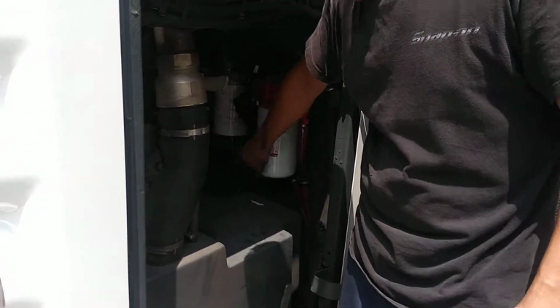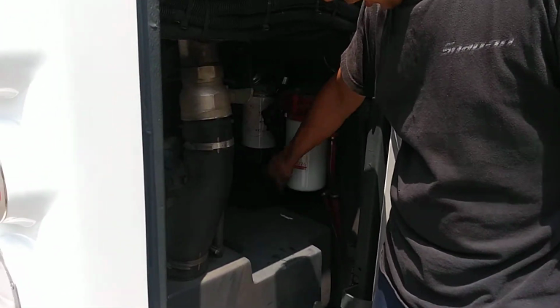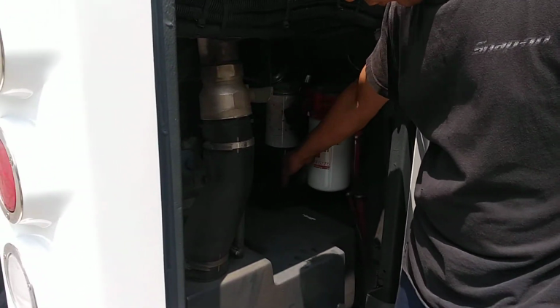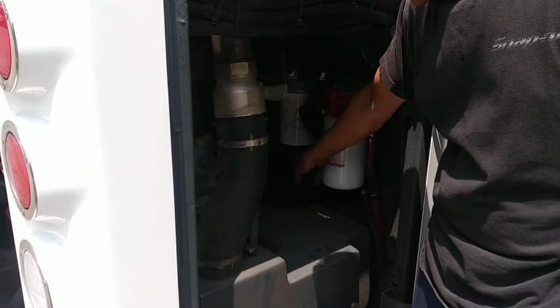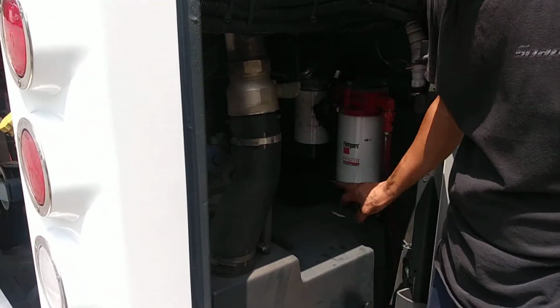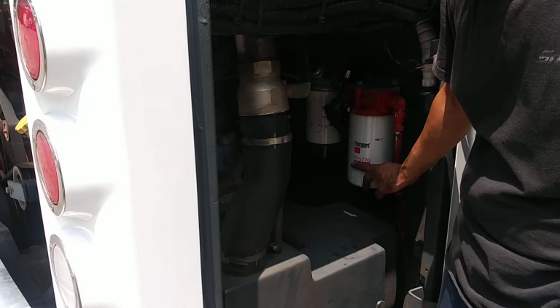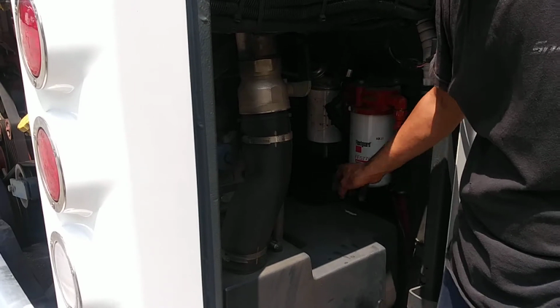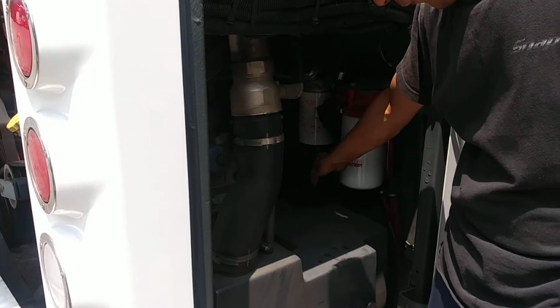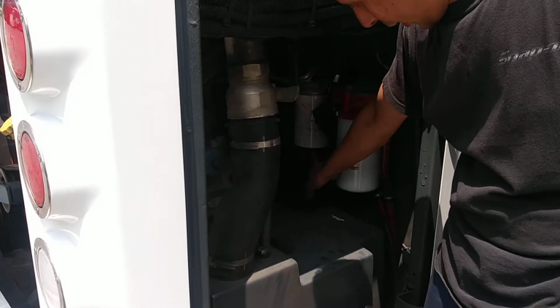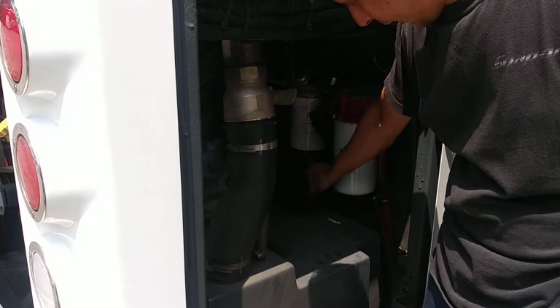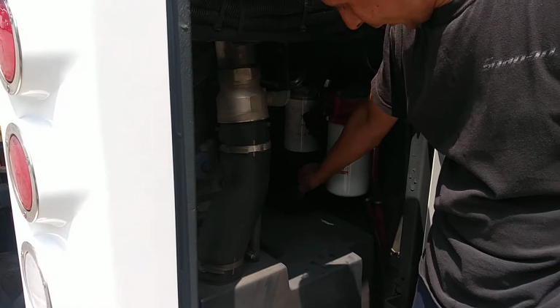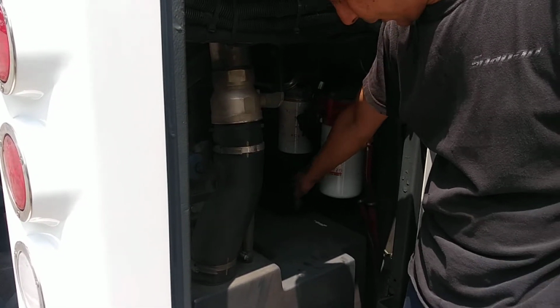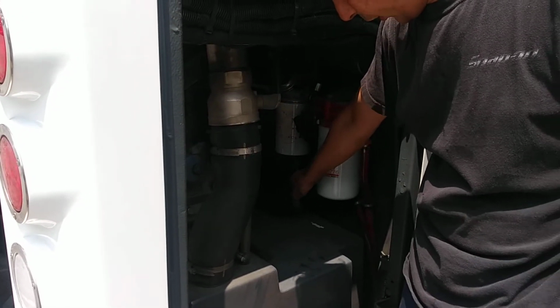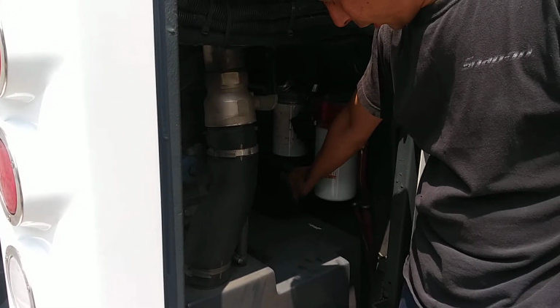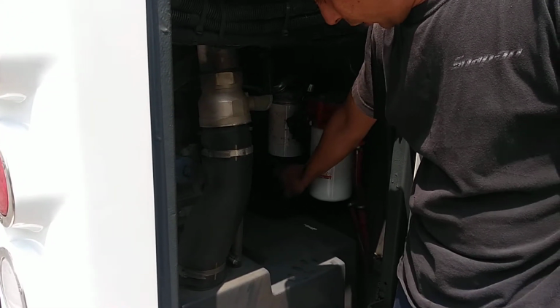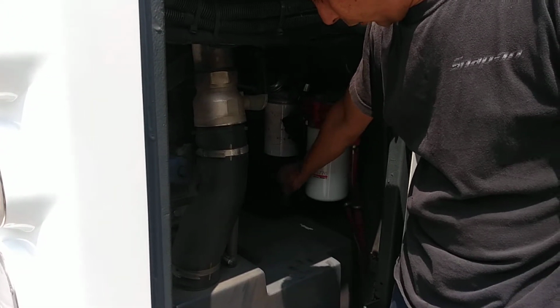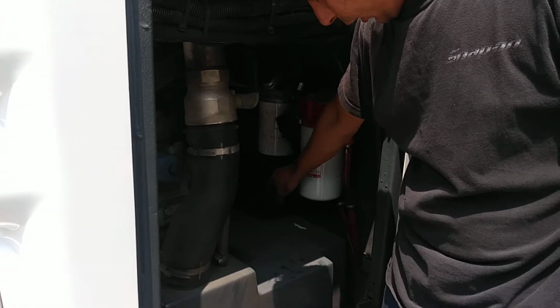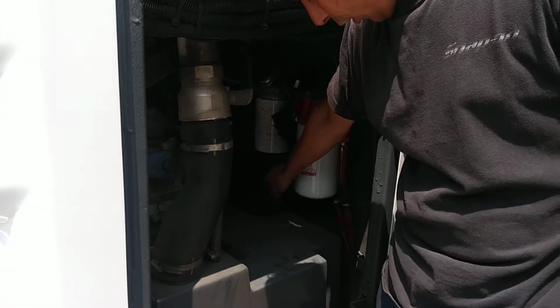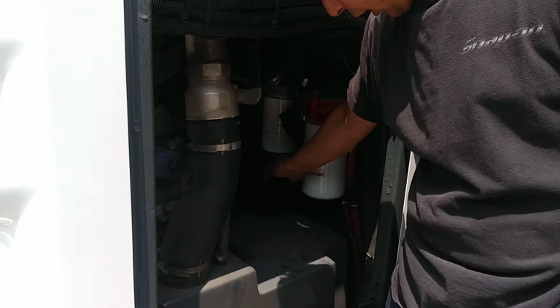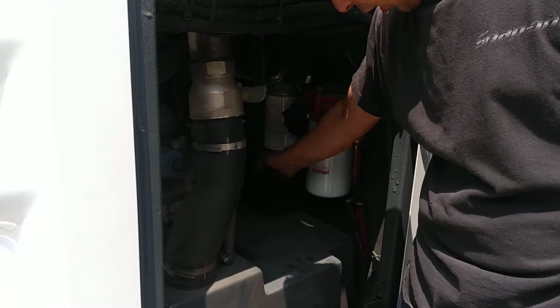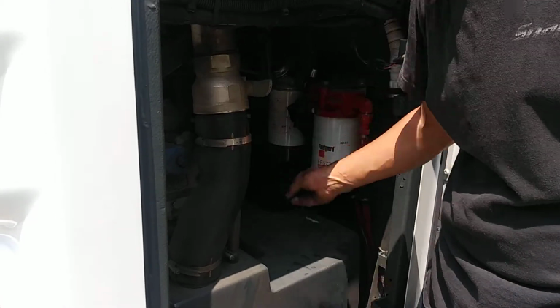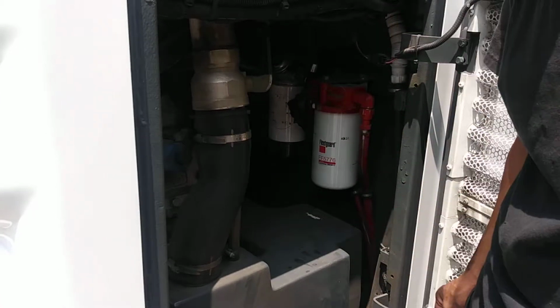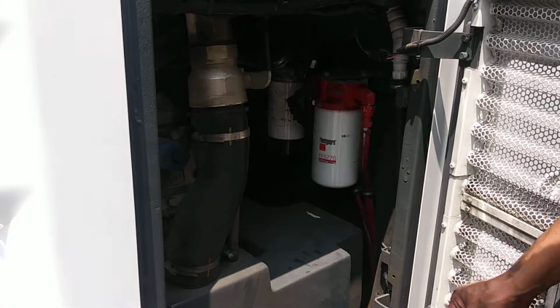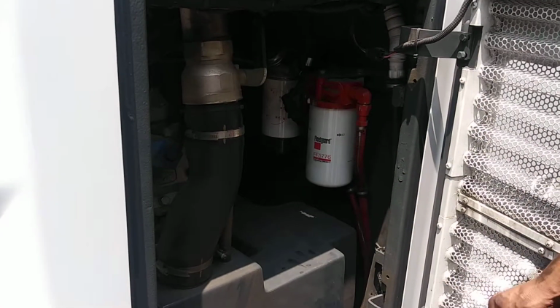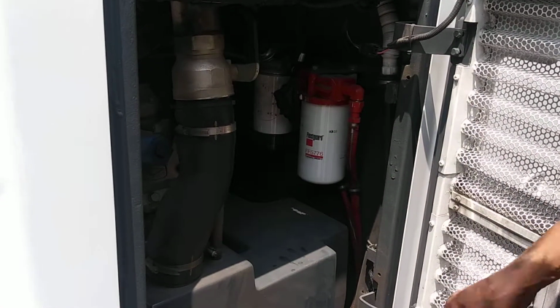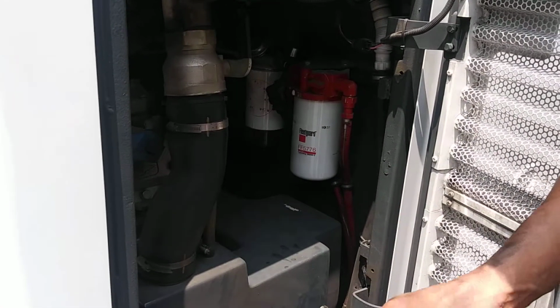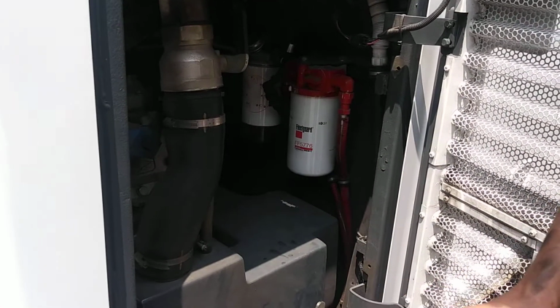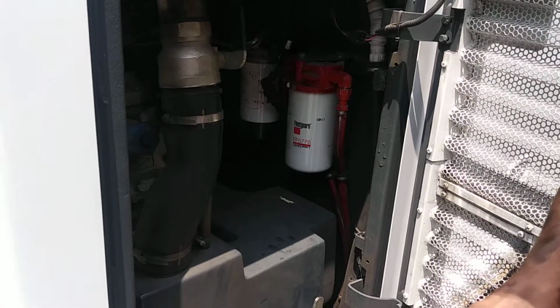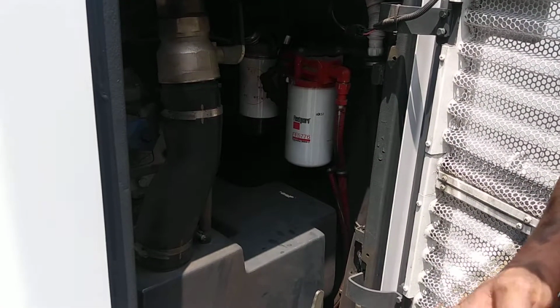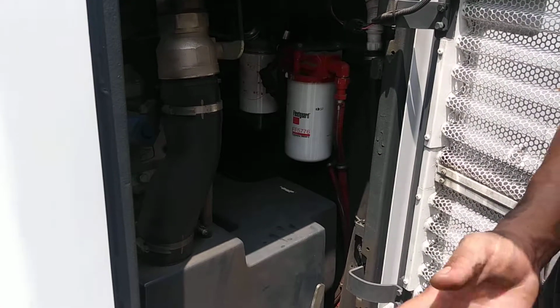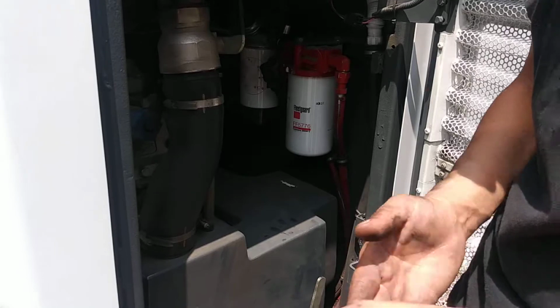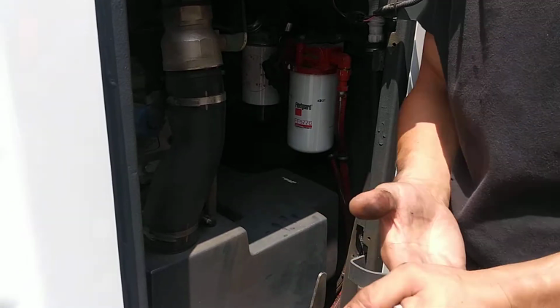Your water separator and fuel filters — if you see anything in the glass area that looks milky, or any junk or stuff that's not supposed to be in there, that filter needs to be changed. Notify someone.